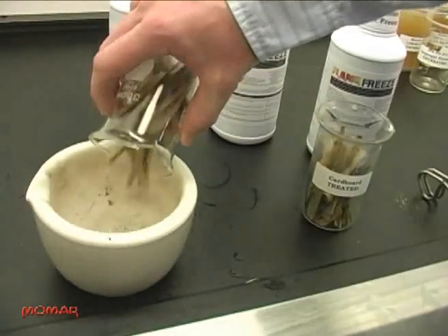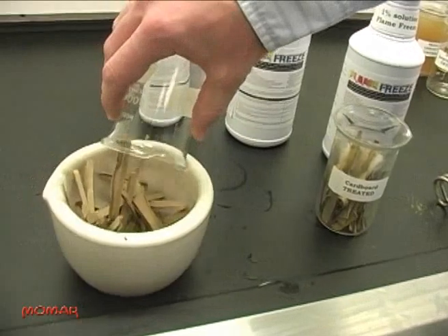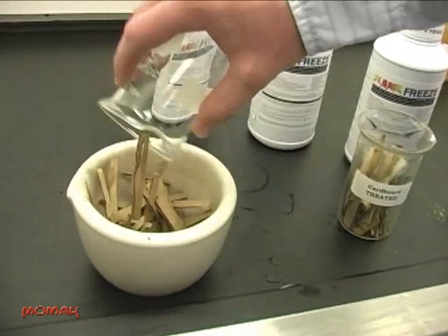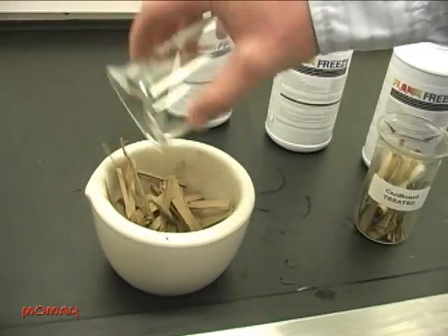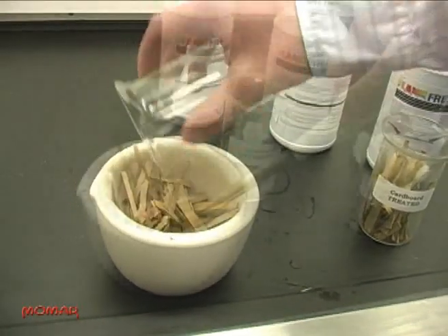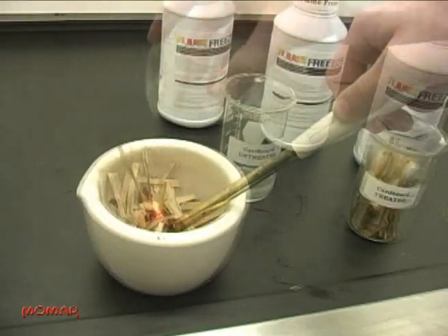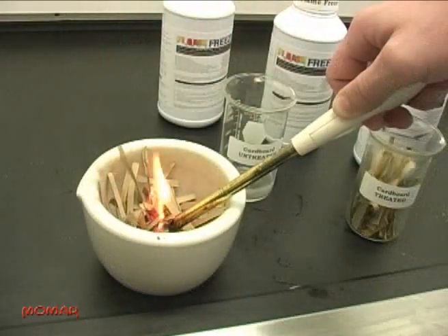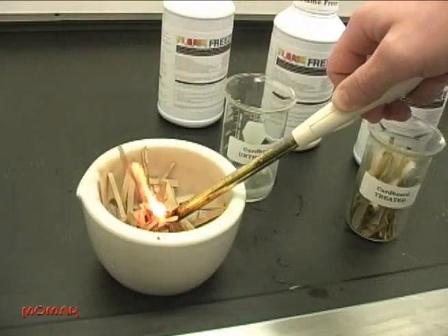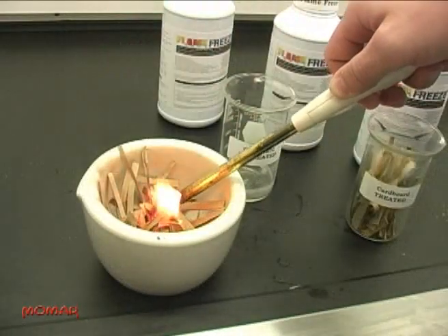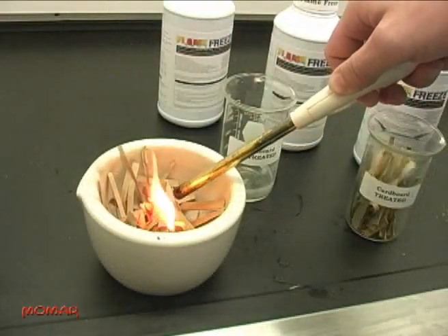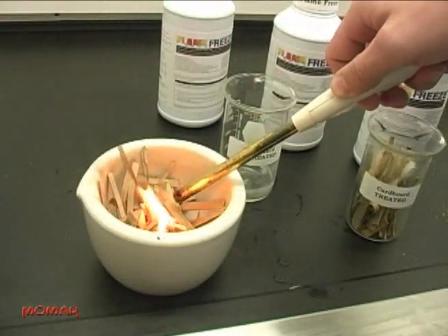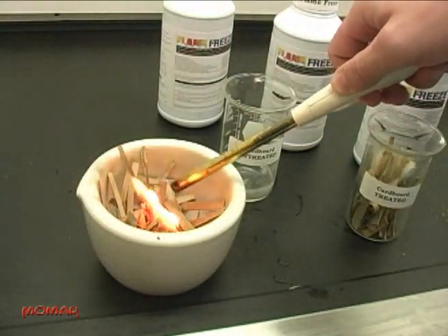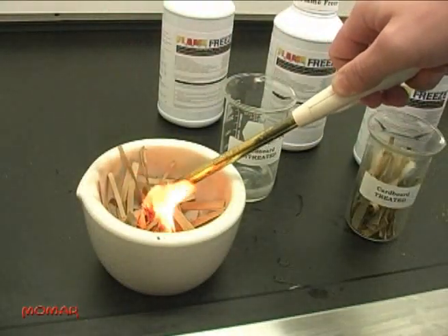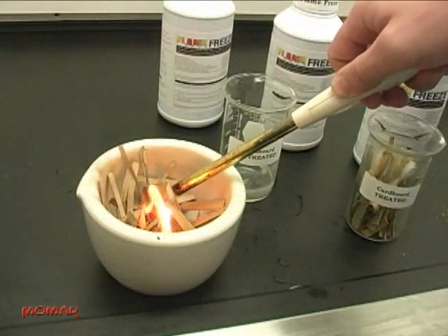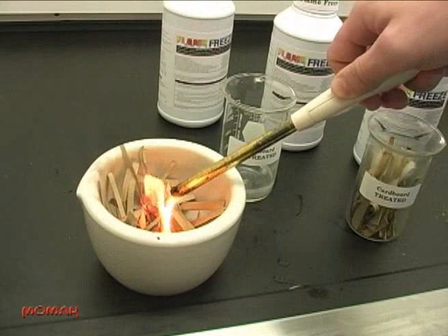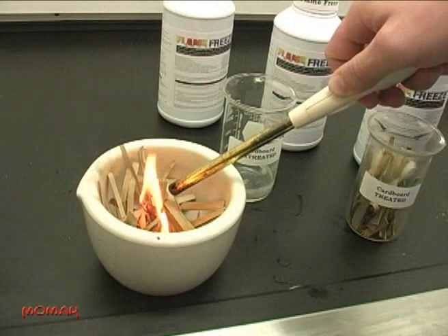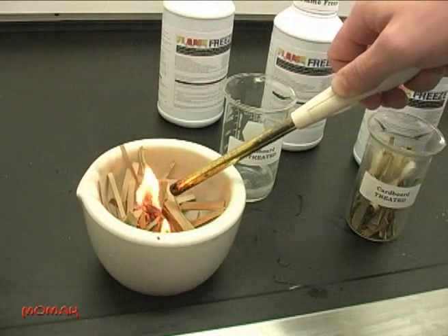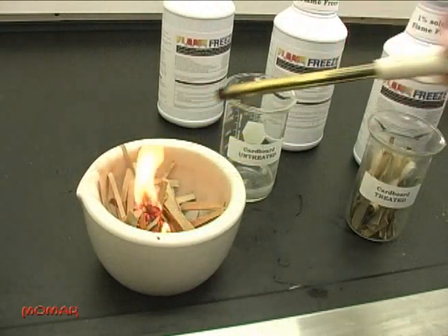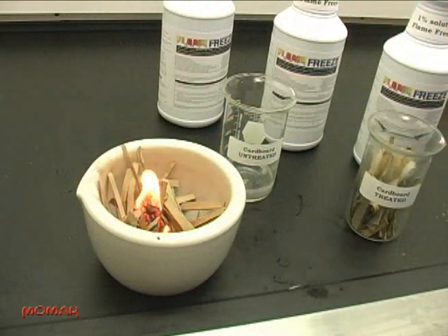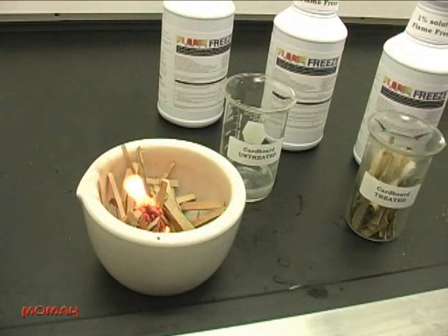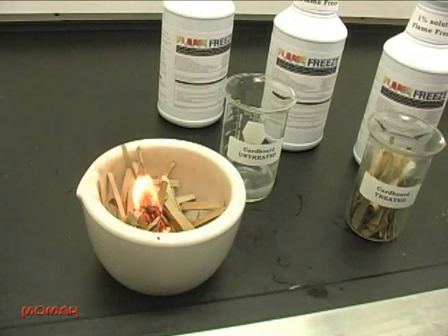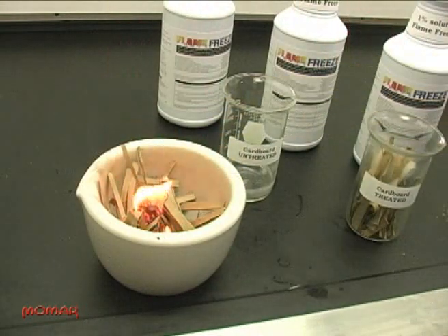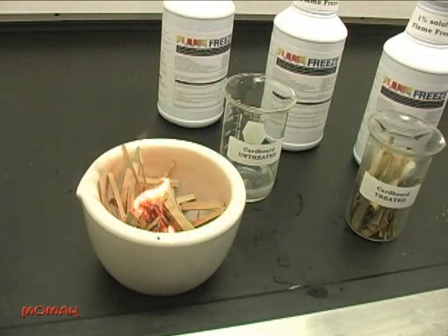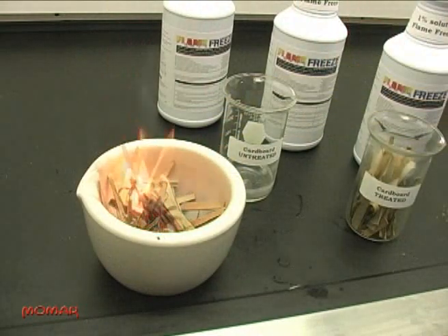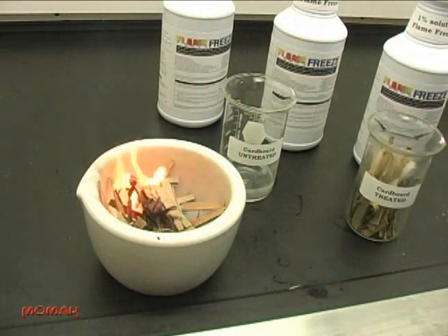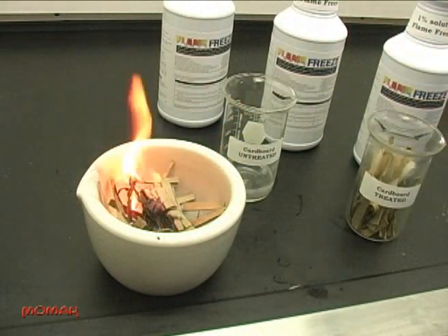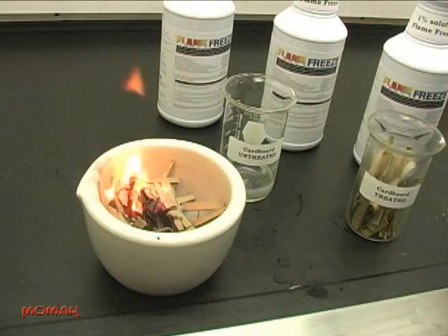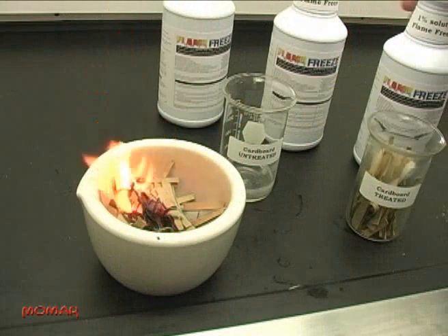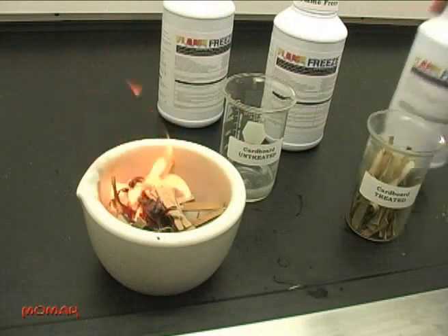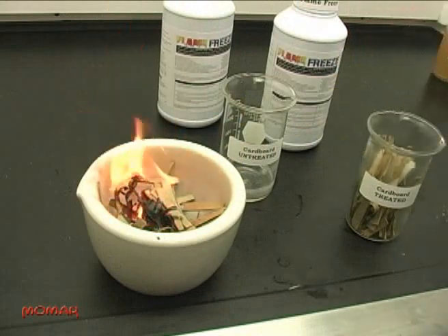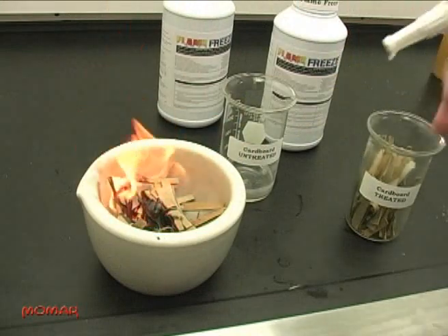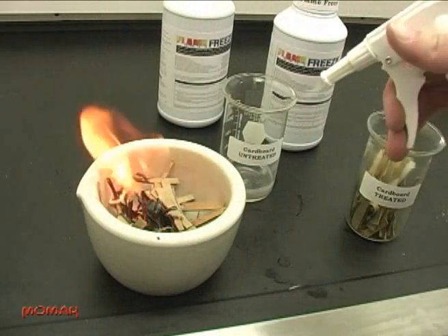Untreated cardboard ignites and supports combustion when exposed to flame. Watch as the fire spreads. We extinguished this fire quickly with a 1% solution of Flame Freeze.